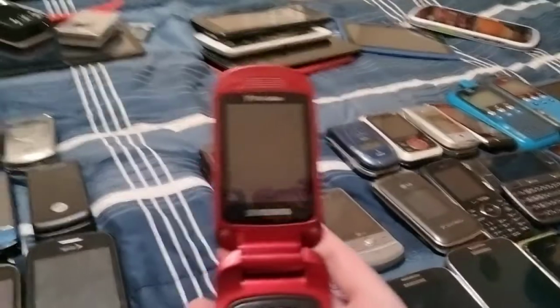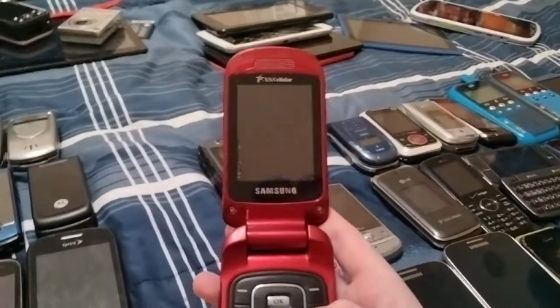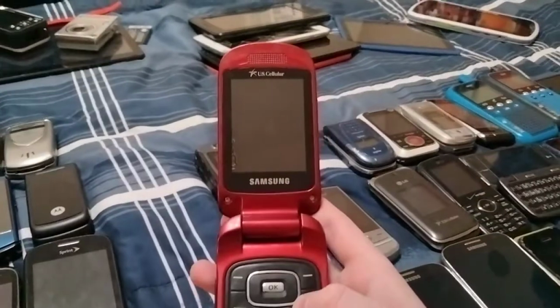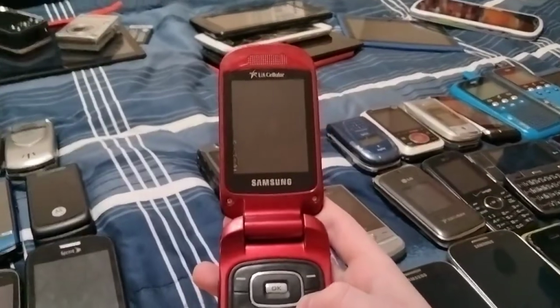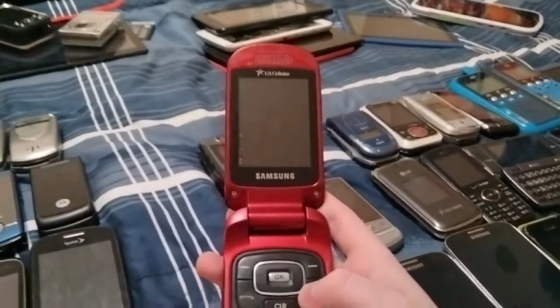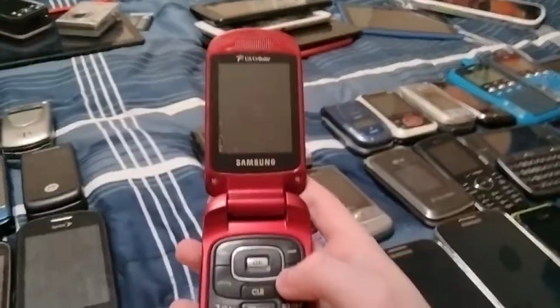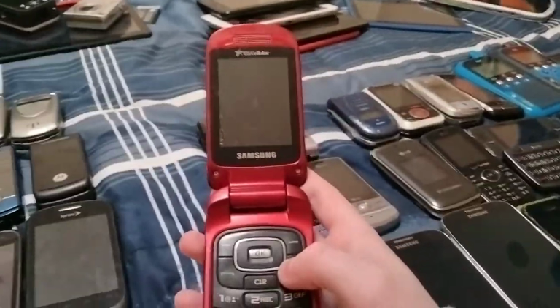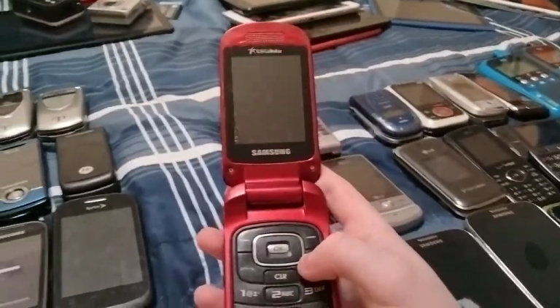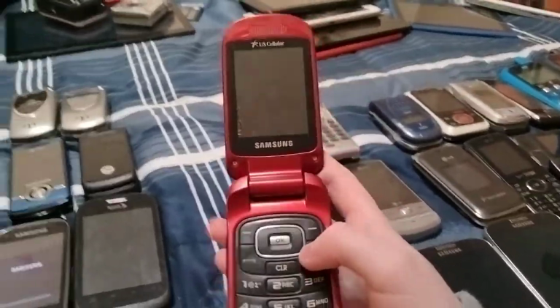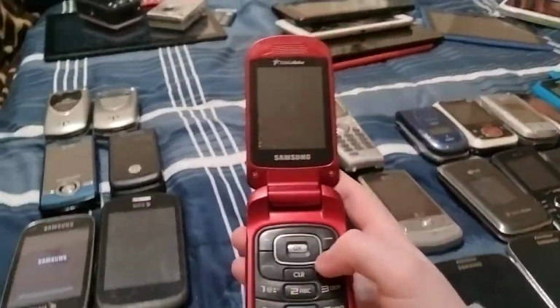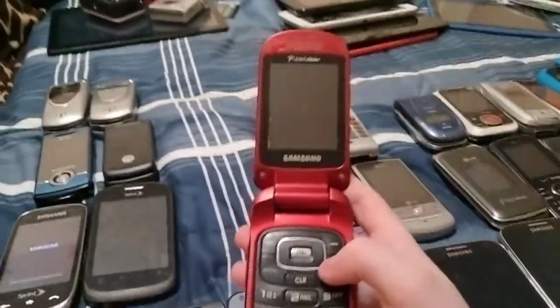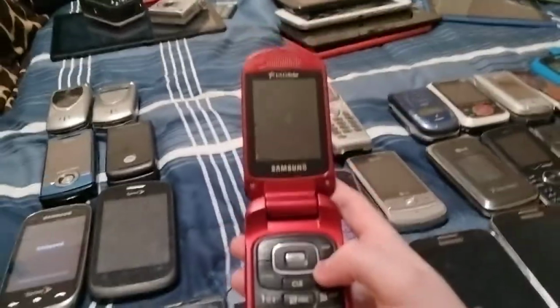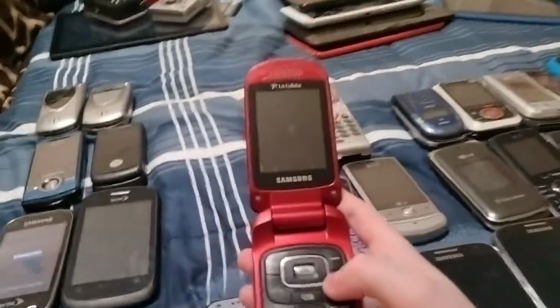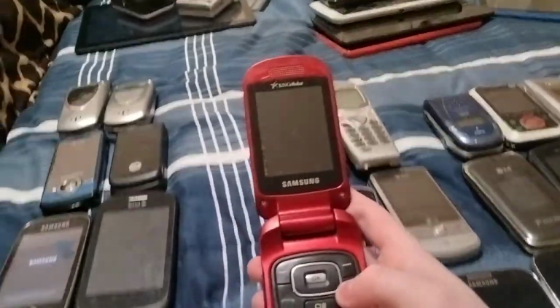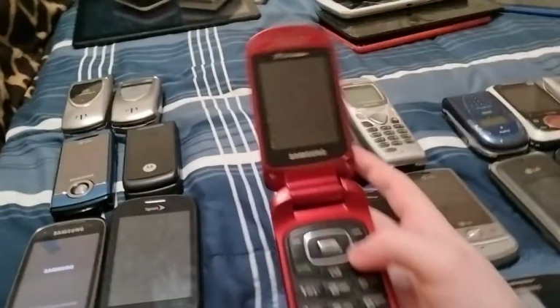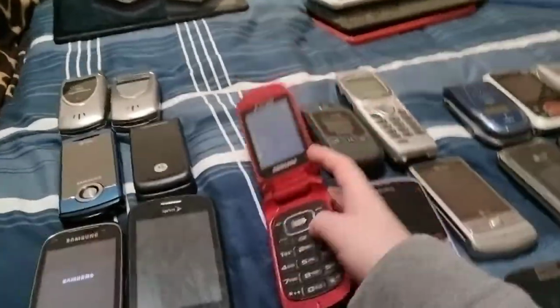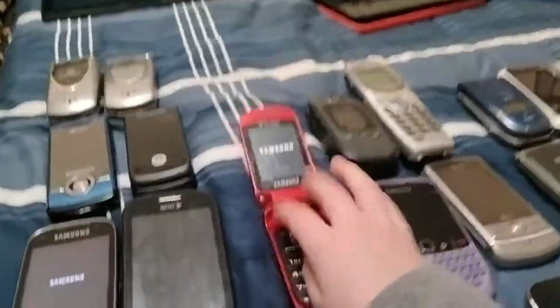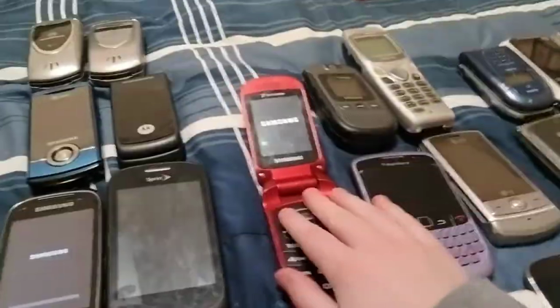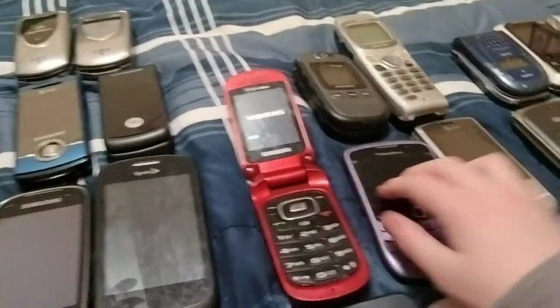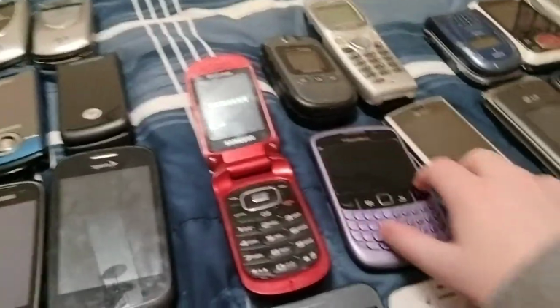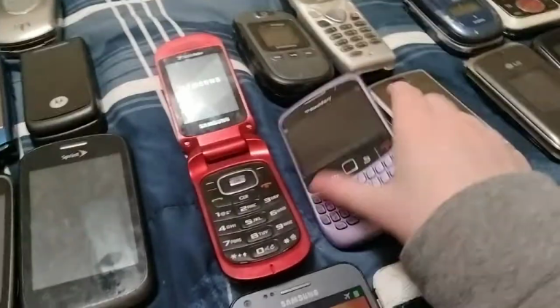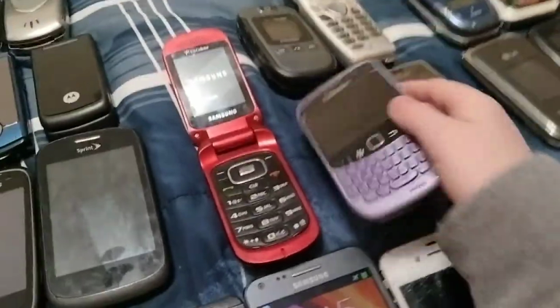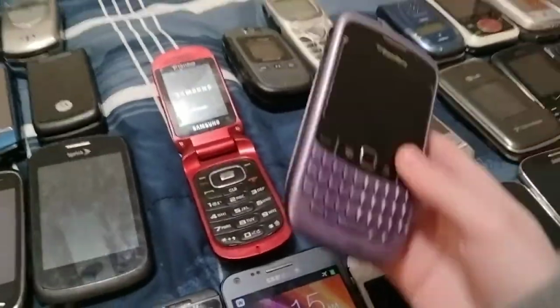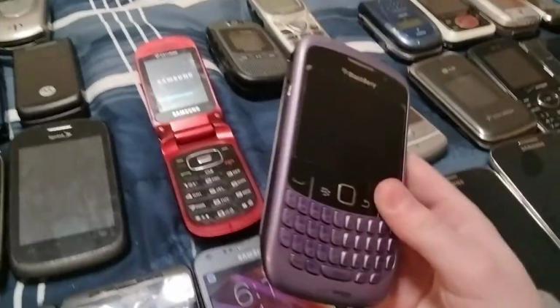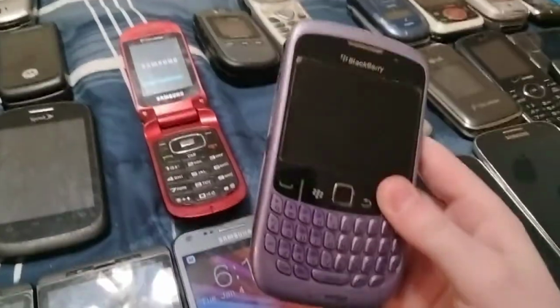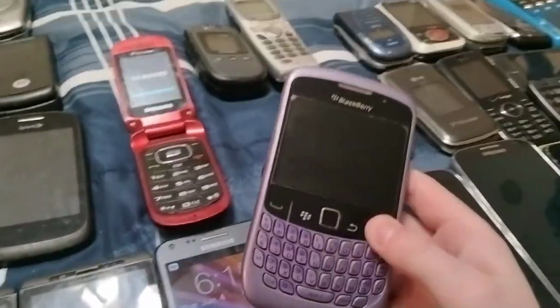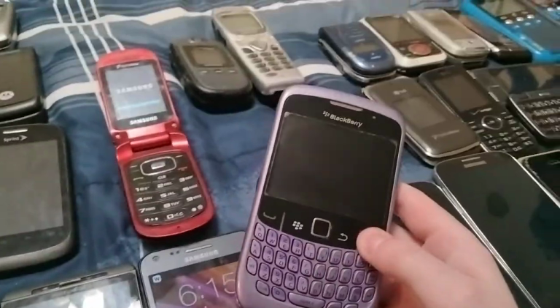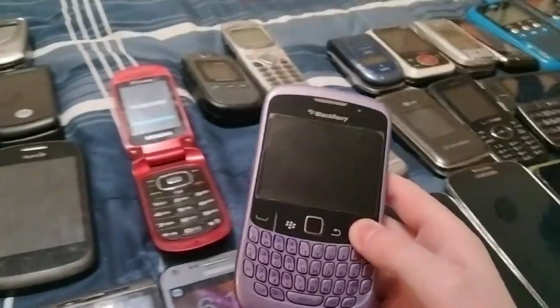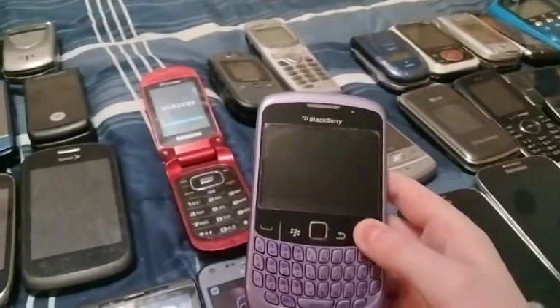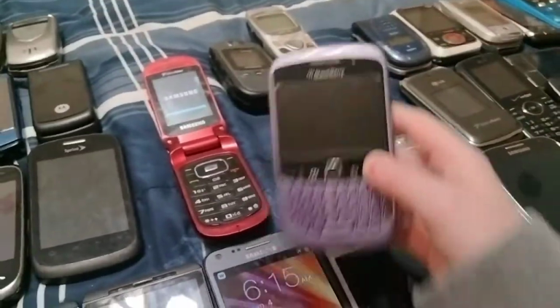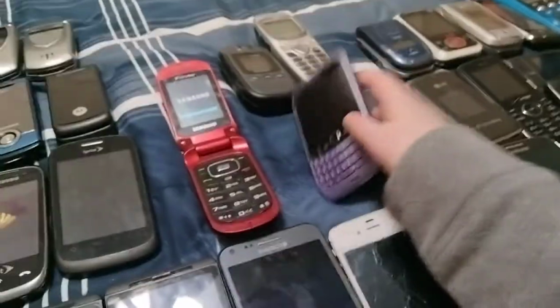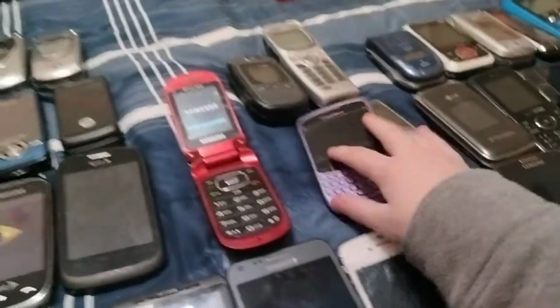Here's a Samsung R270 on US Cellular — this looks fine. Here's a BlackBerry Curve A530 — this looks fine.